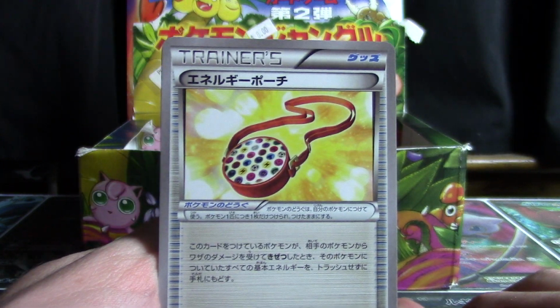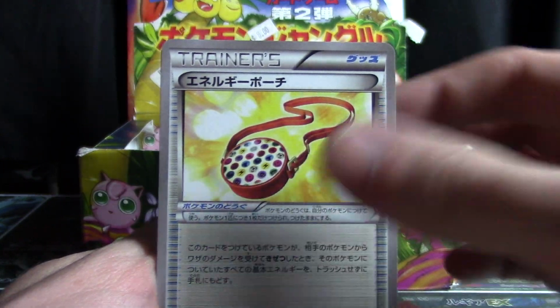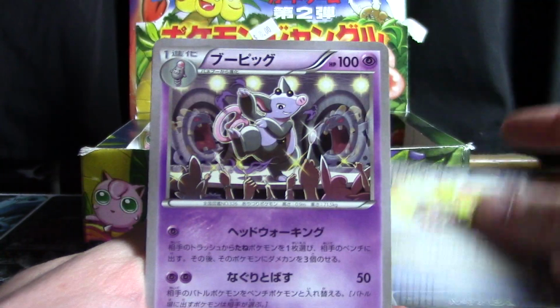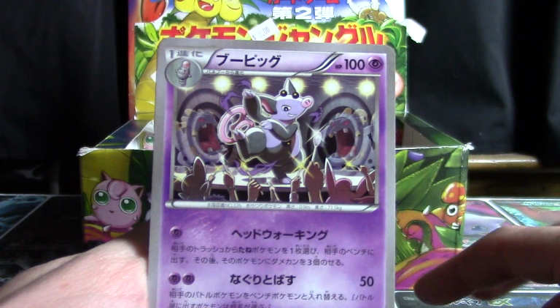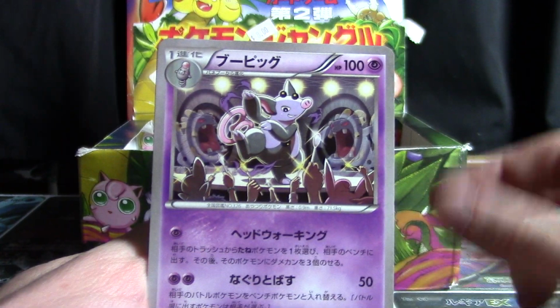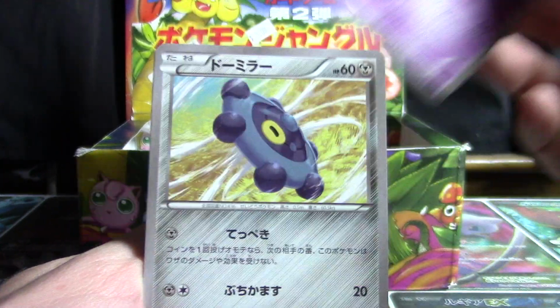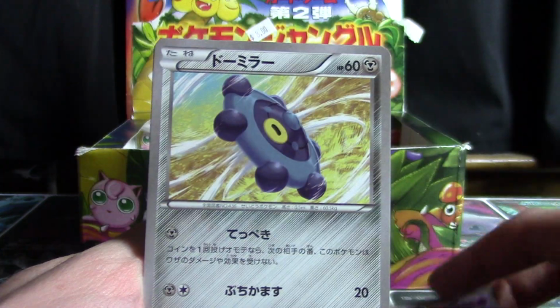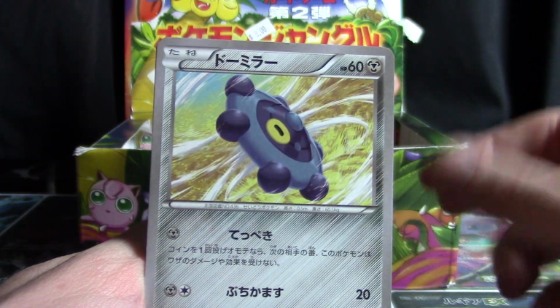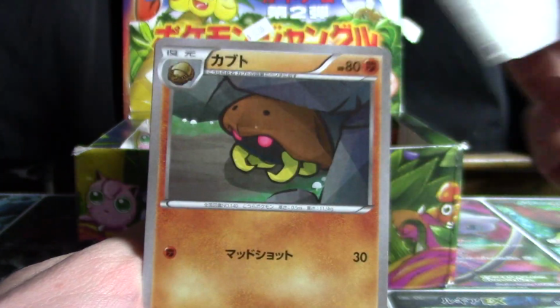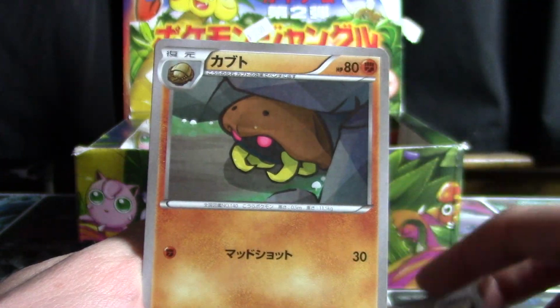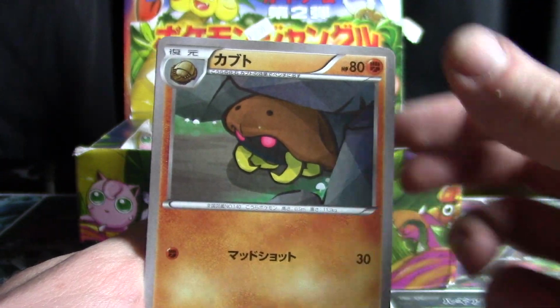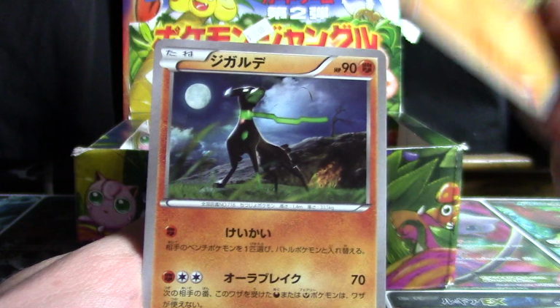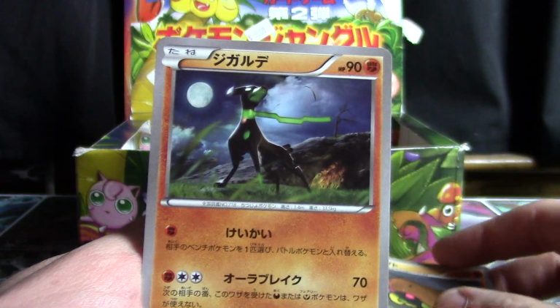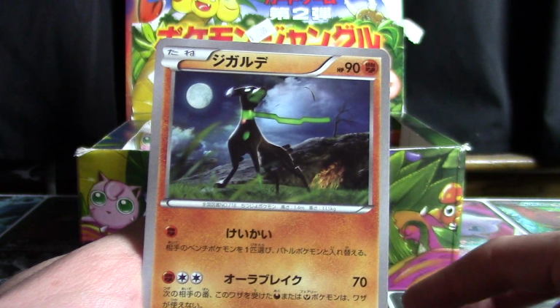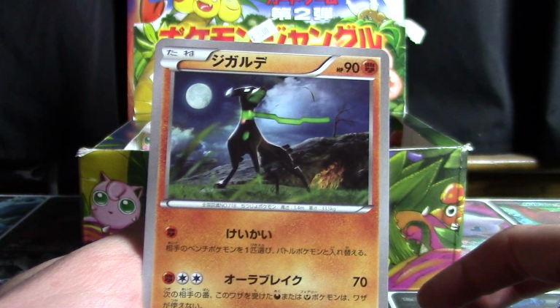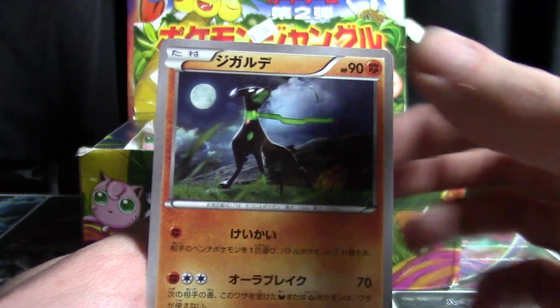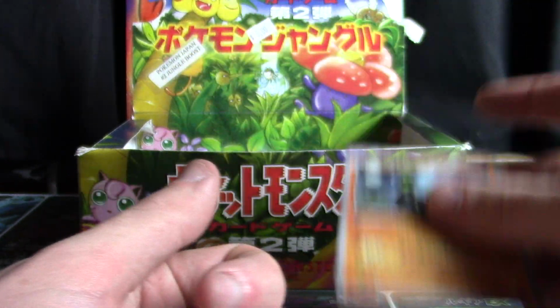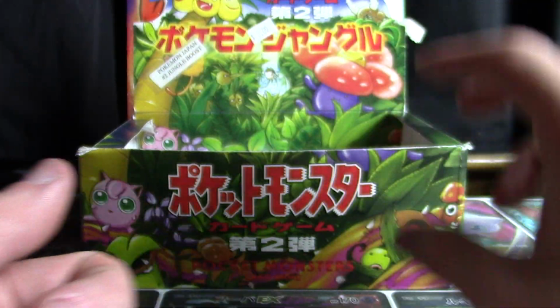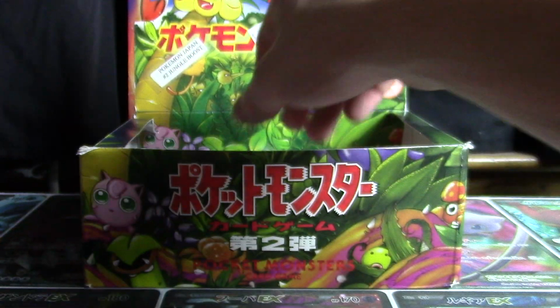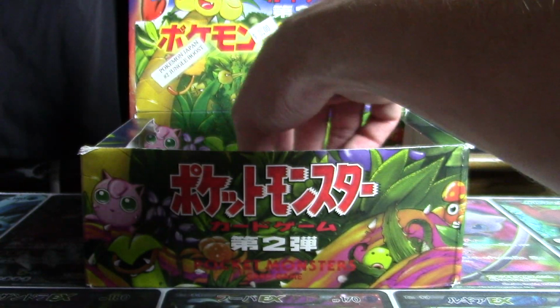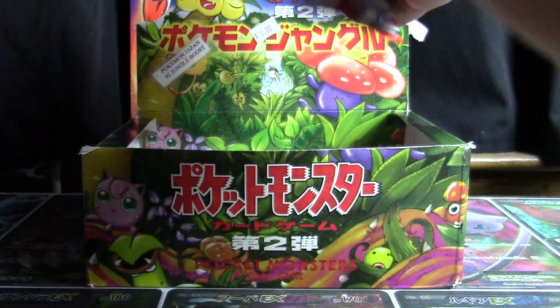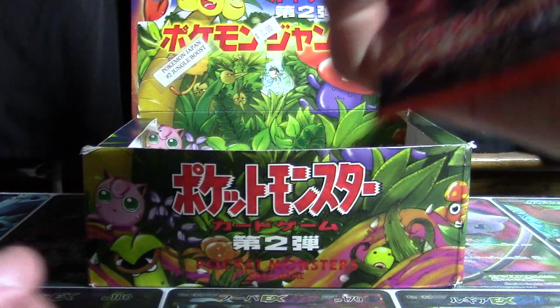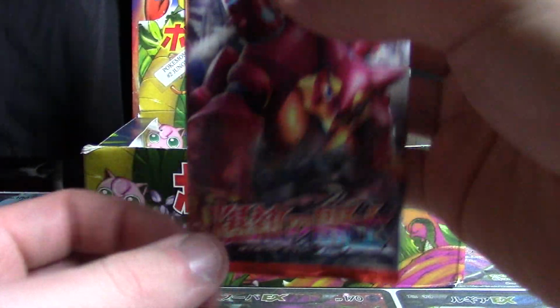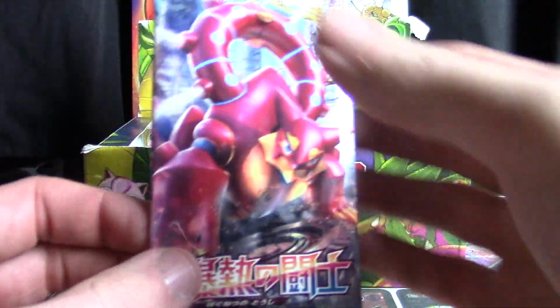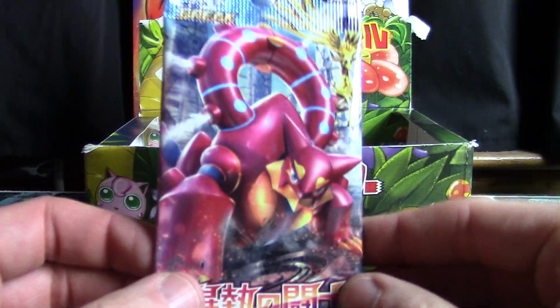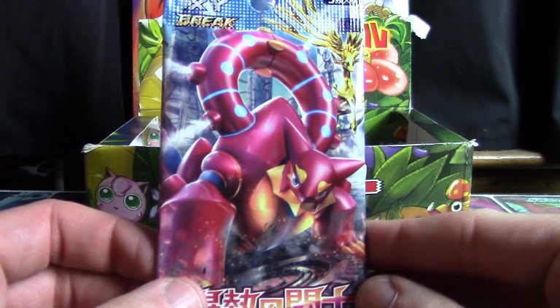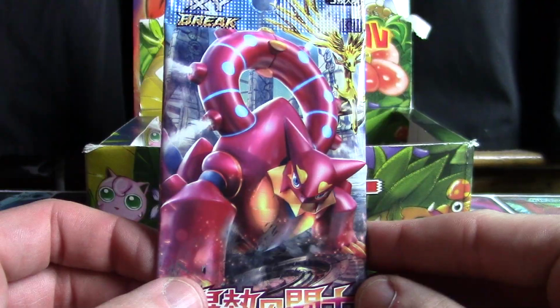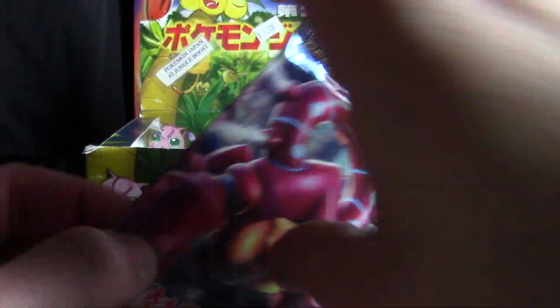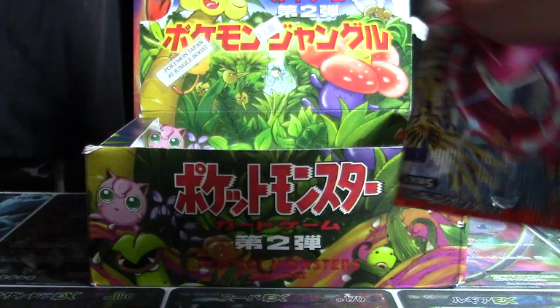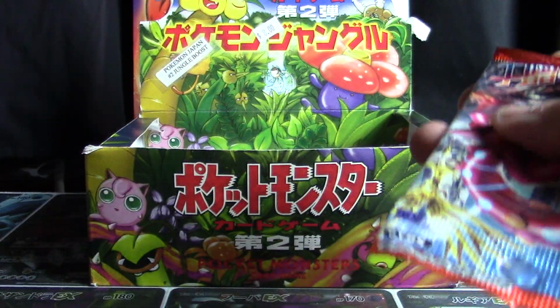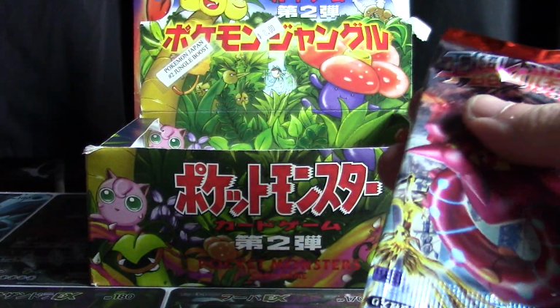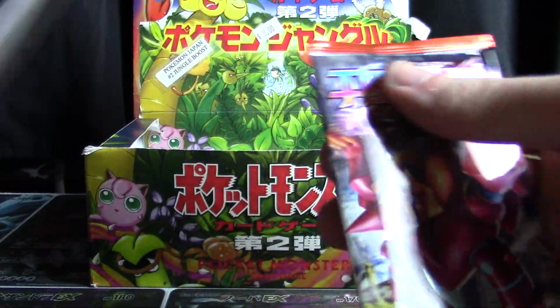So we've got Energy Pouch, a Grumpig, Bronzor, Kabuto, and a Zygarde 50%. Not a bad first pack, but we're looking for those hollows, so we'll move on.